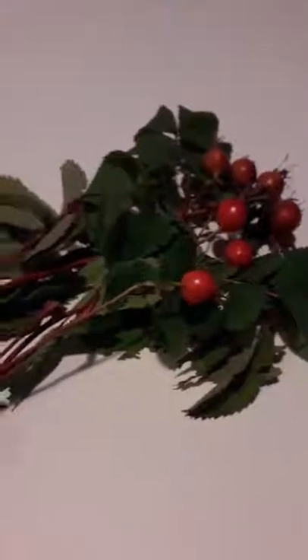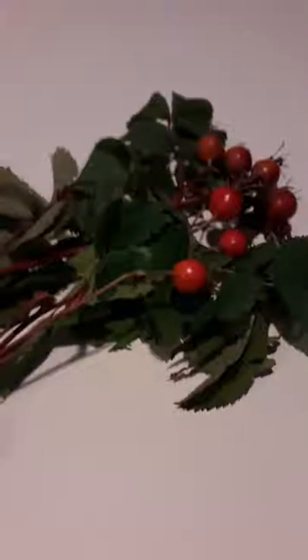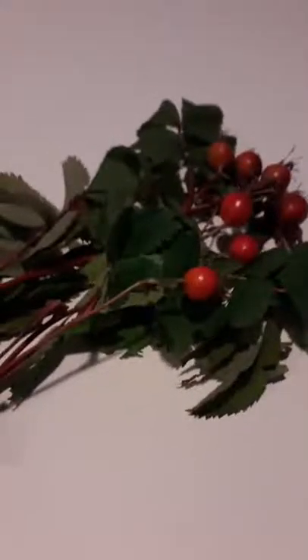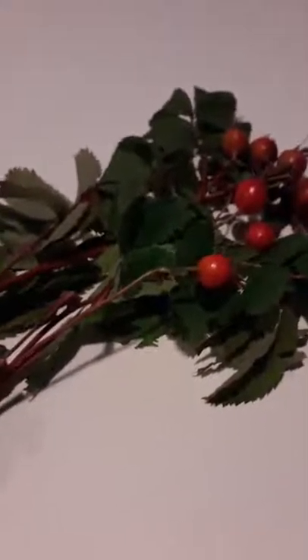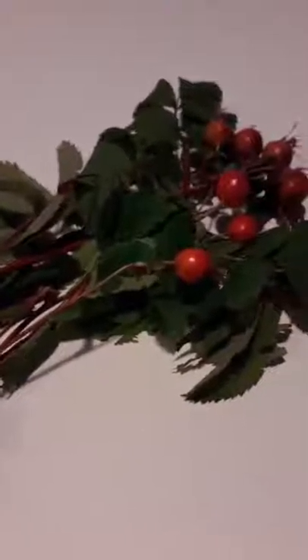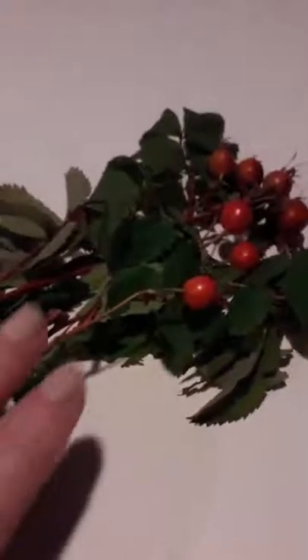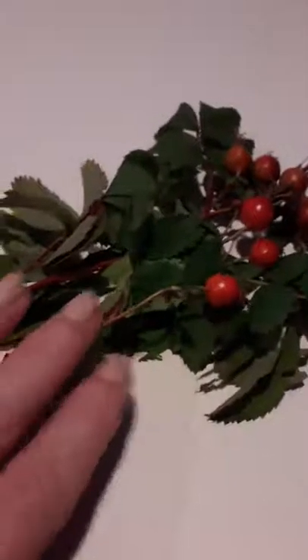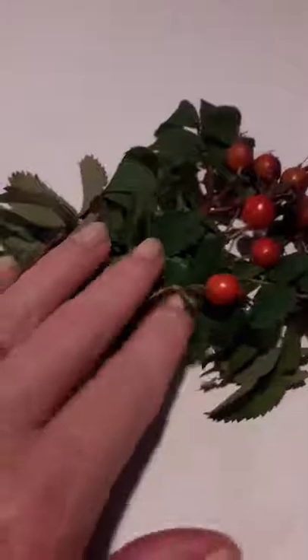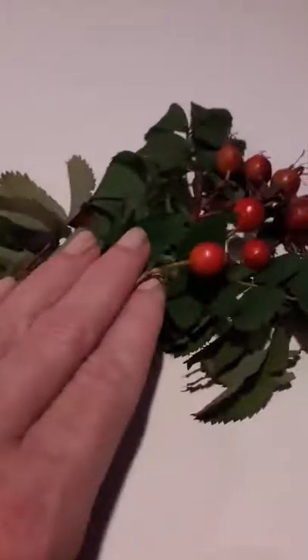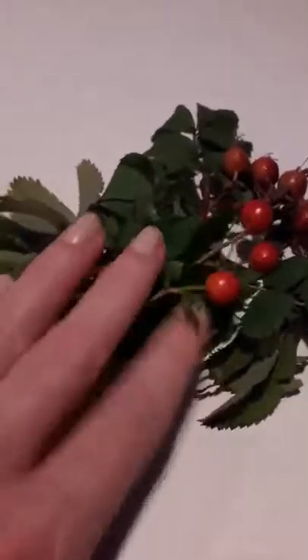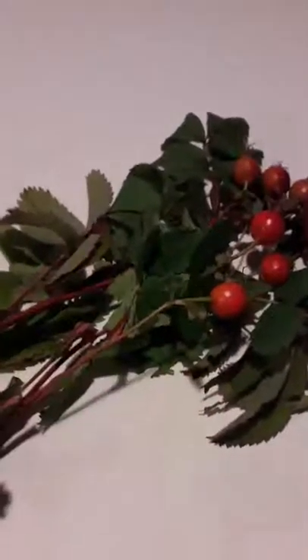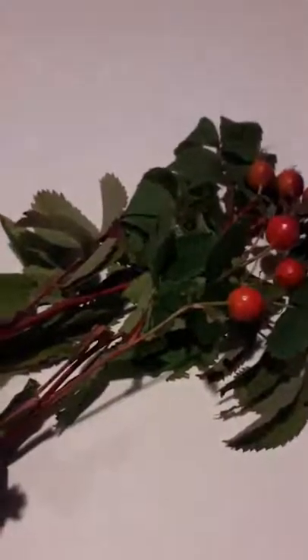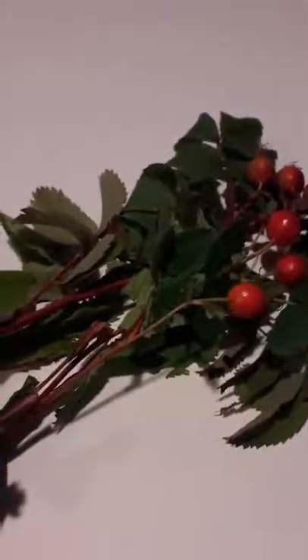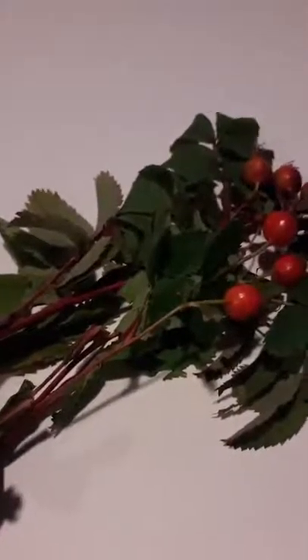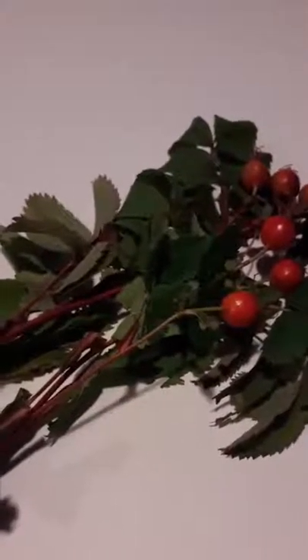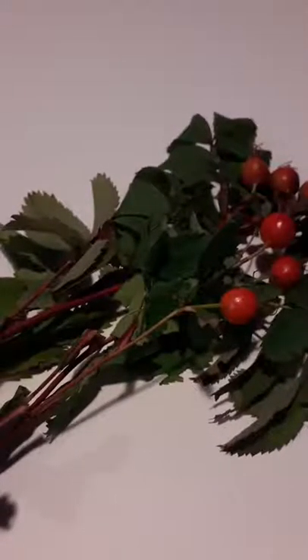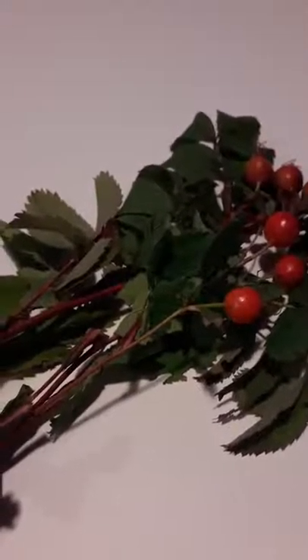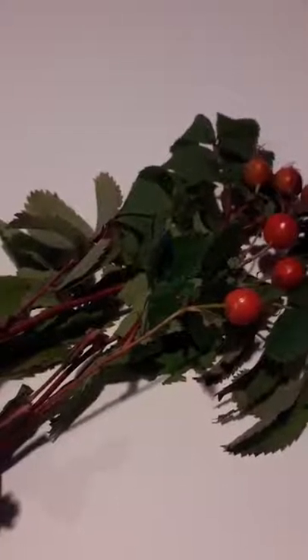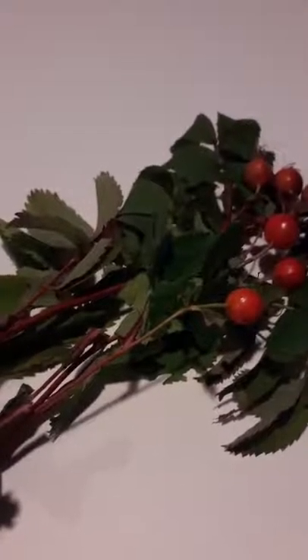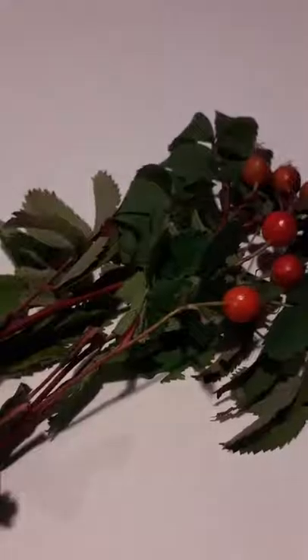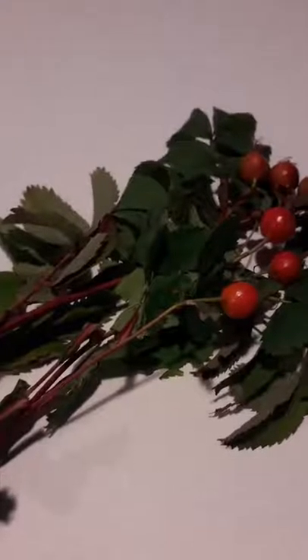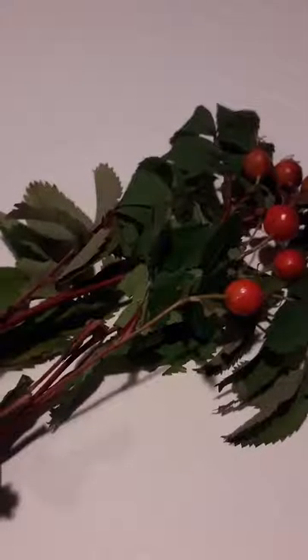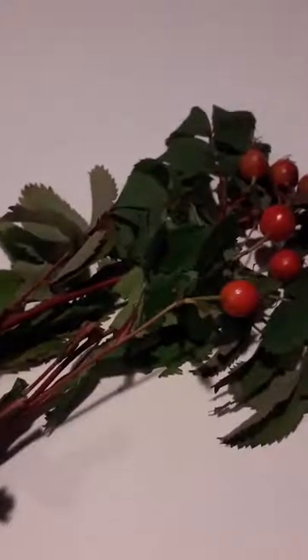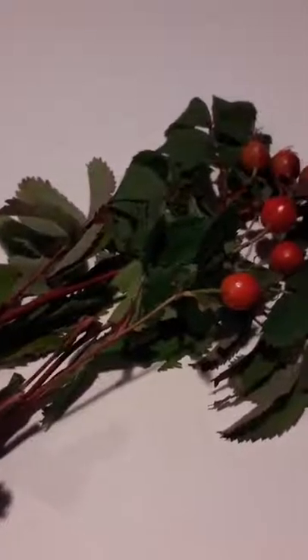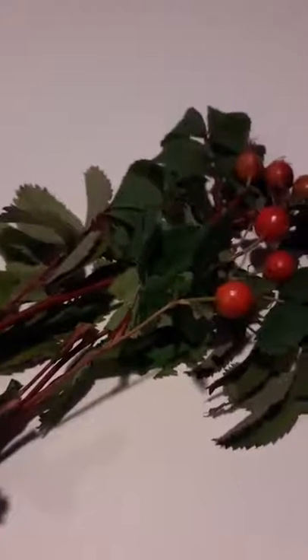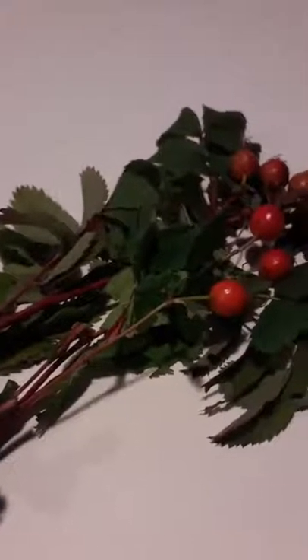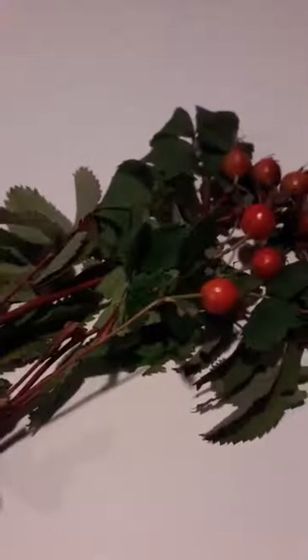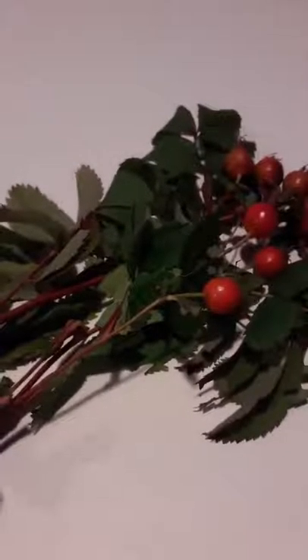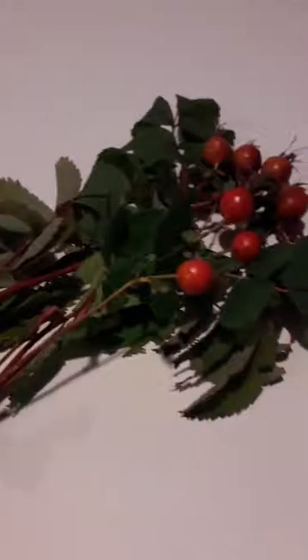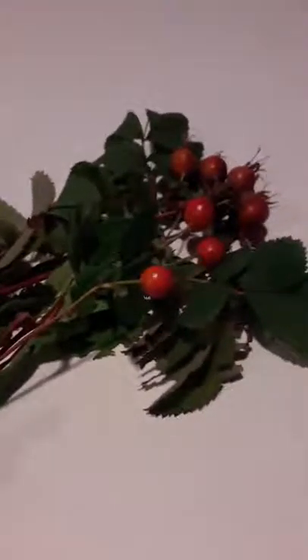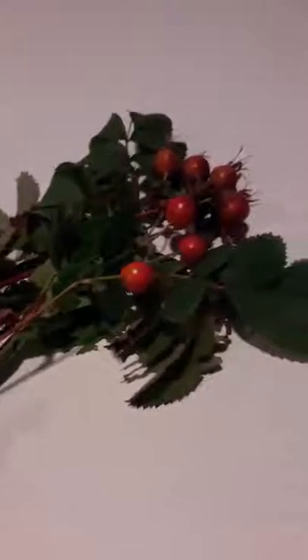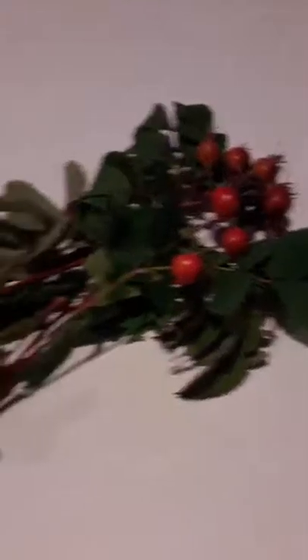The rose hip is made out of 77% fatty acids, high in linoleic and linolenic acids, vitamin C, and vitamin A, also known as retinol.